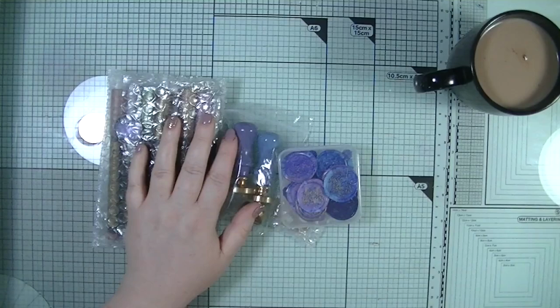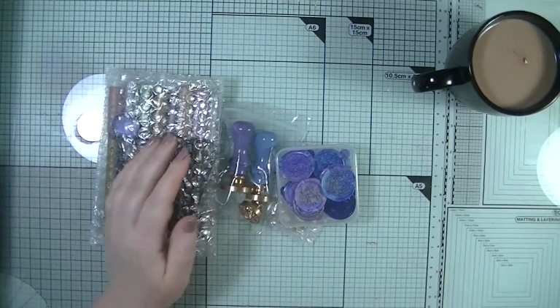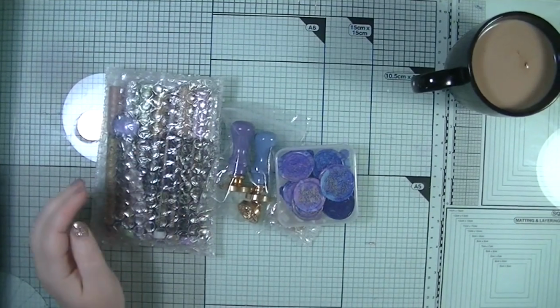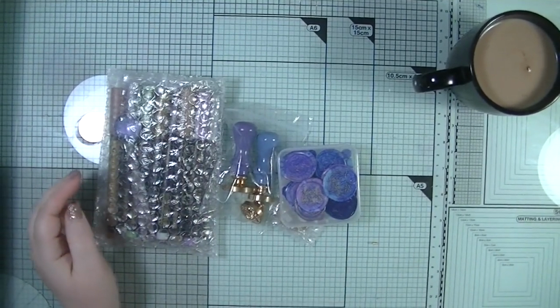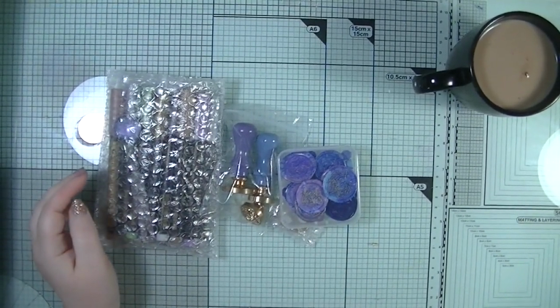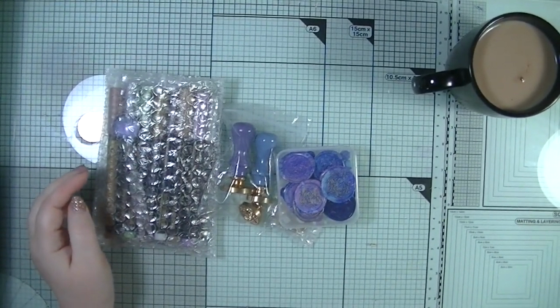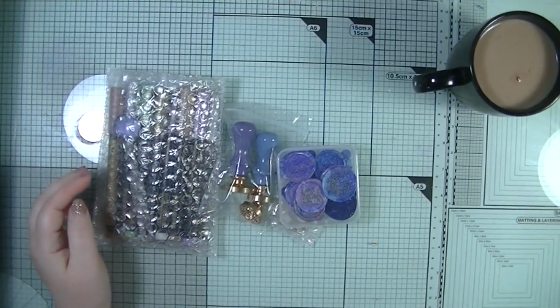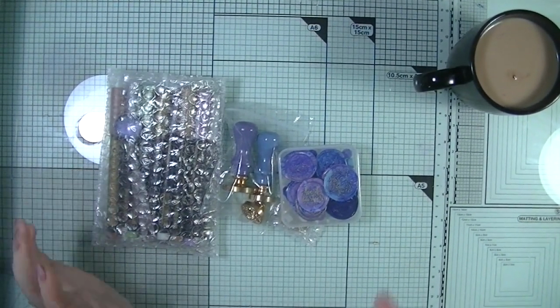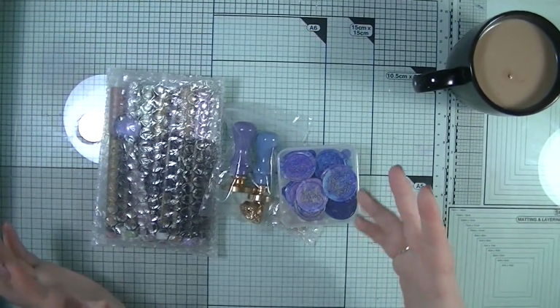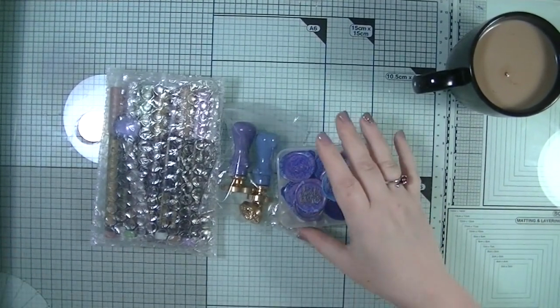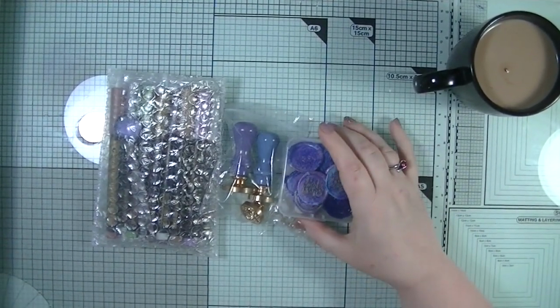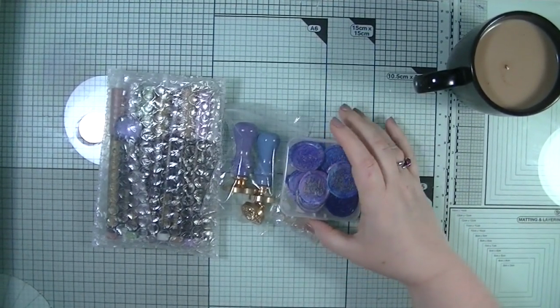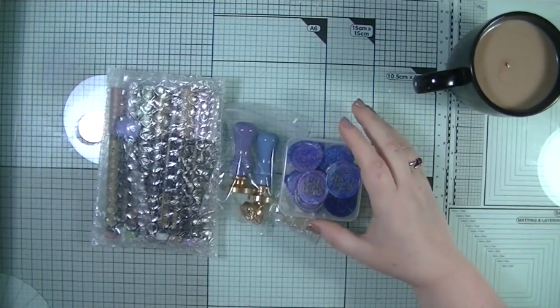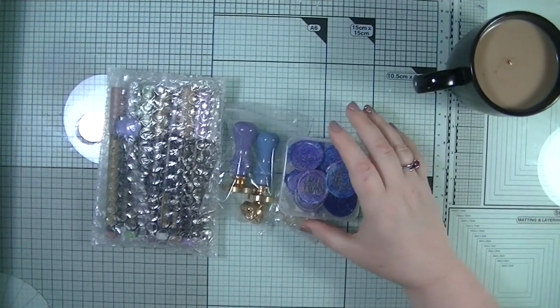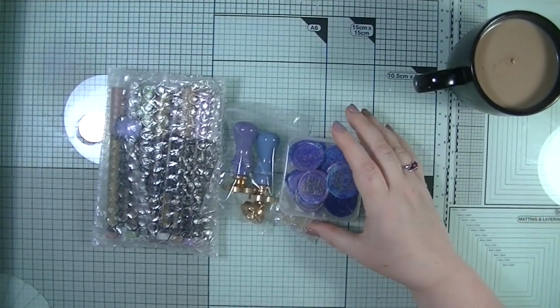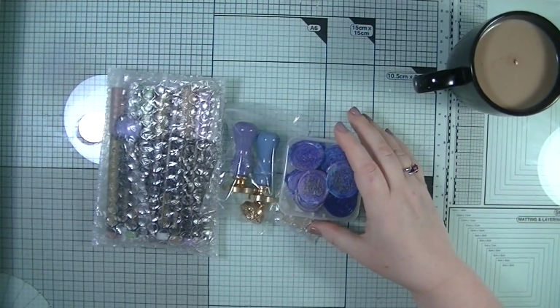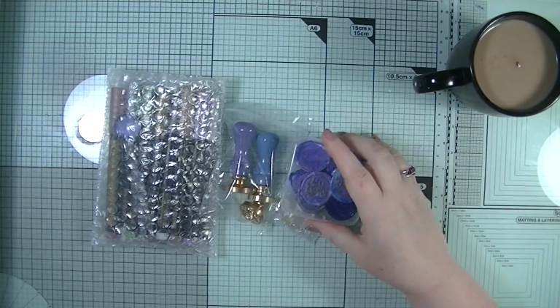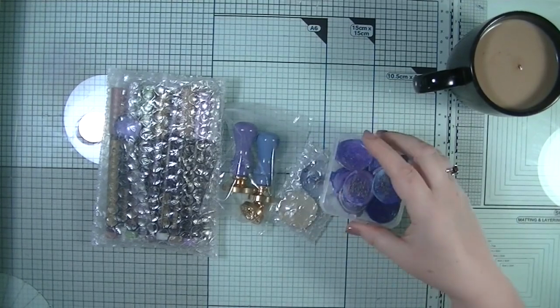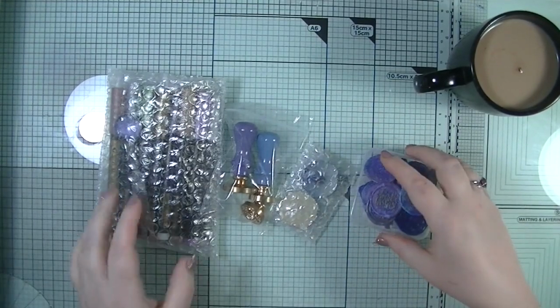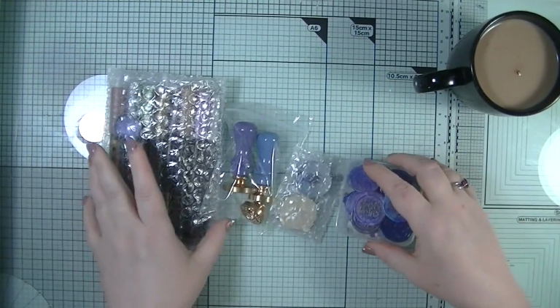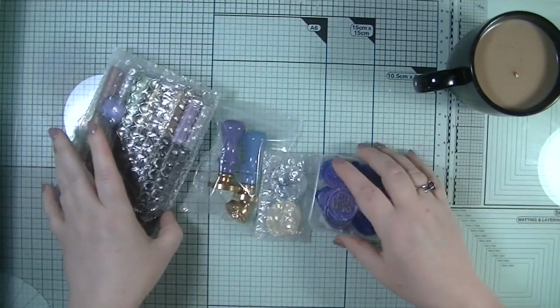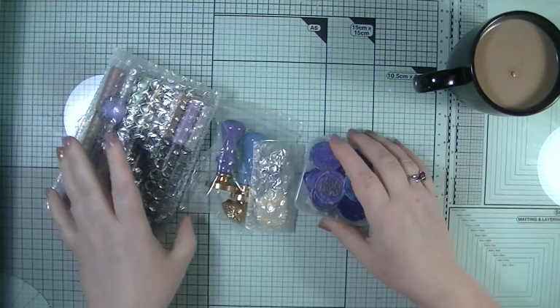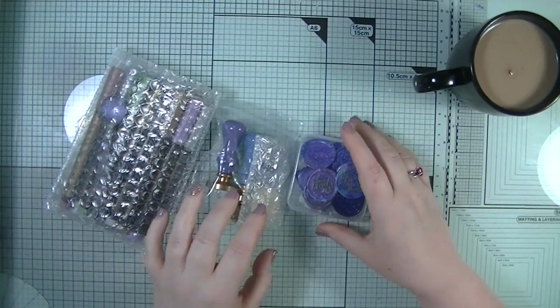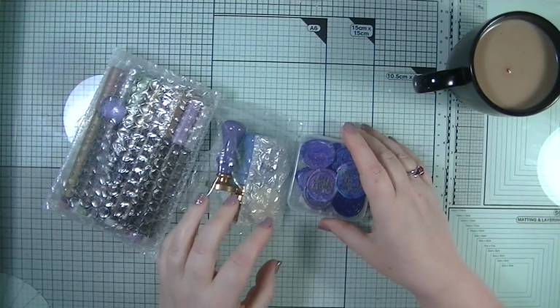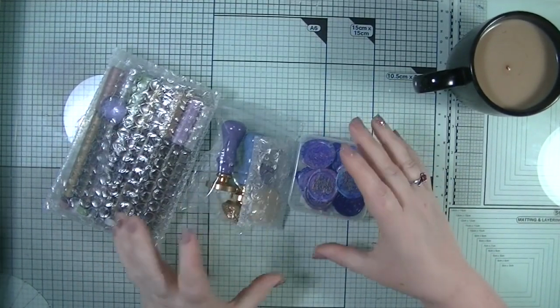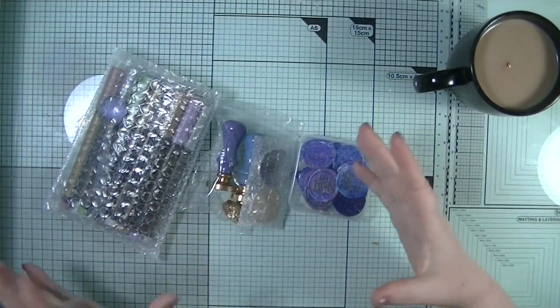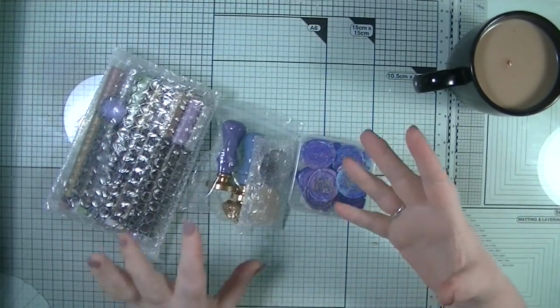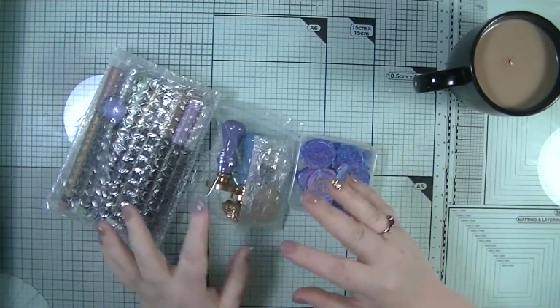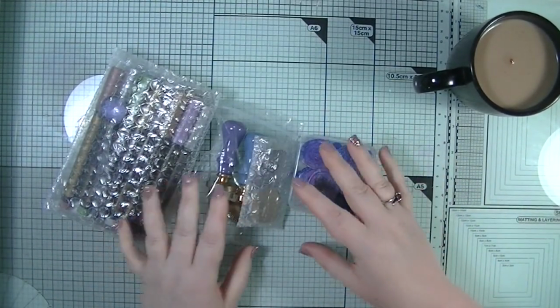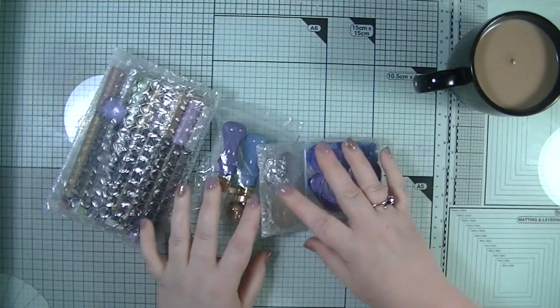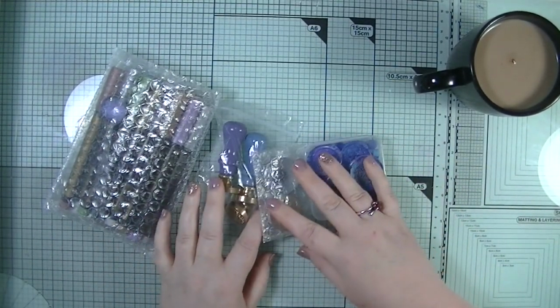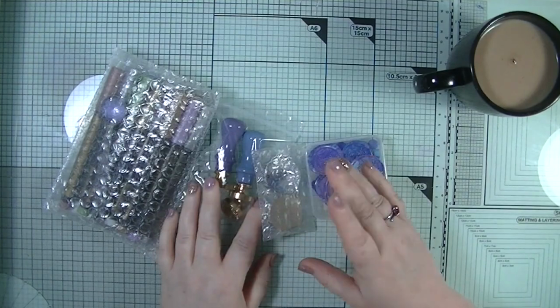Hello, welcome back to my YouTube channel. It's Dawn here. Today I'm with you — I've come back home just to do a little video with you using some of the stuff that I got from Craftspire.